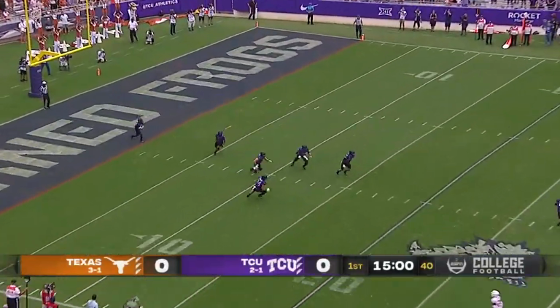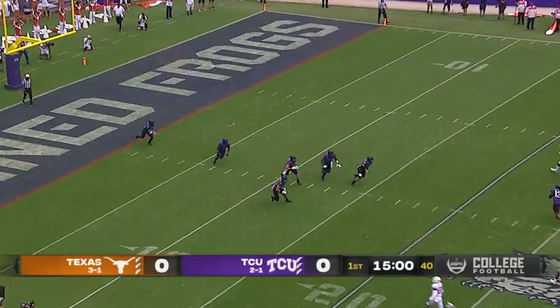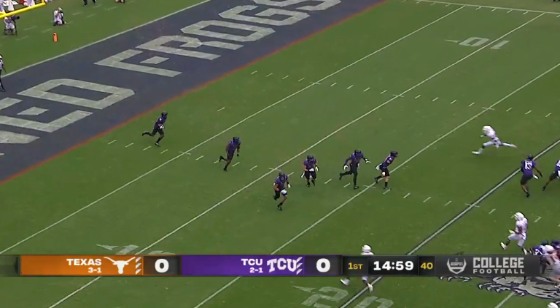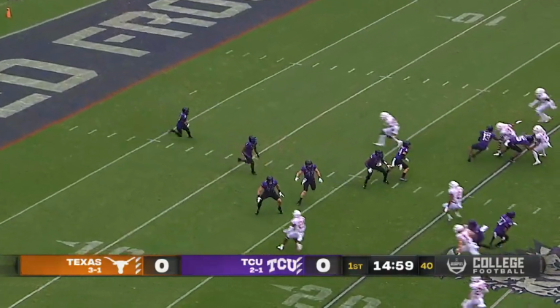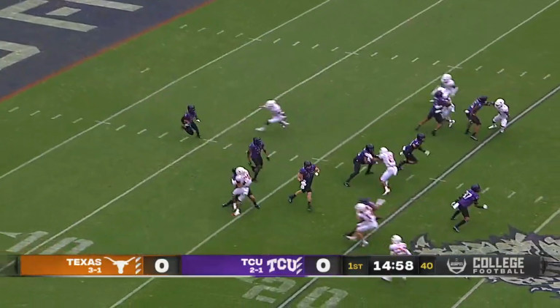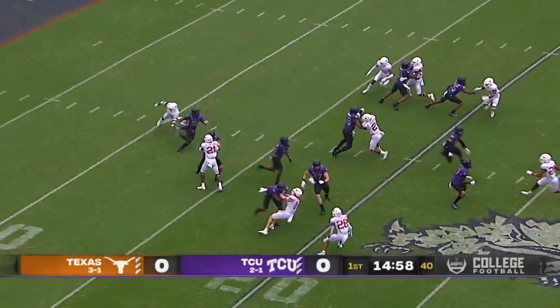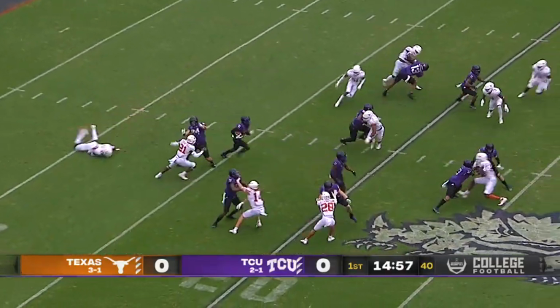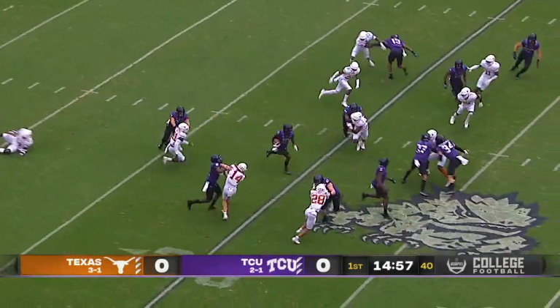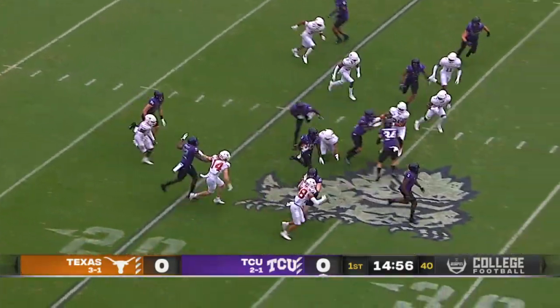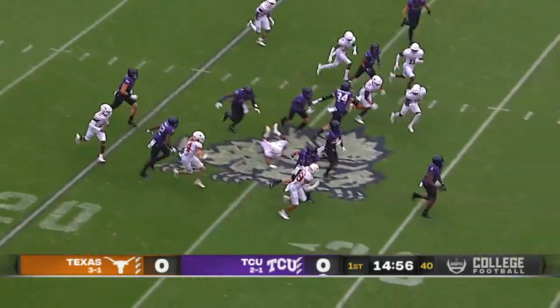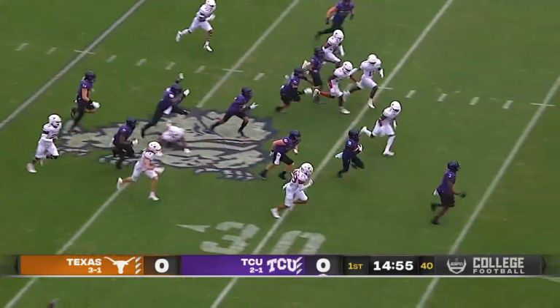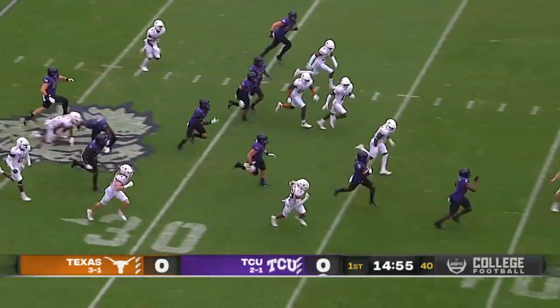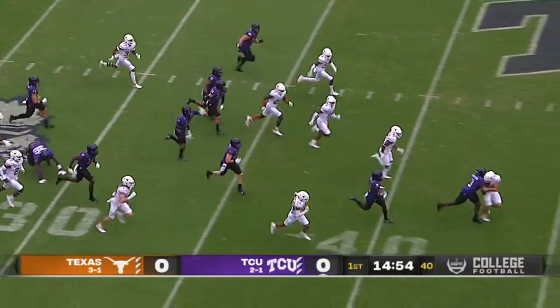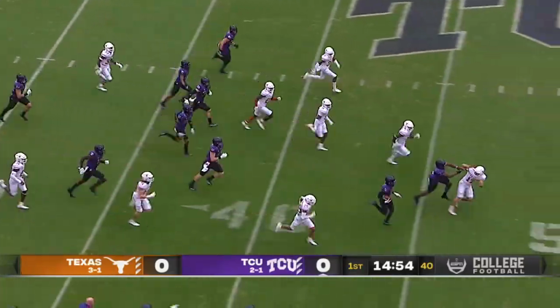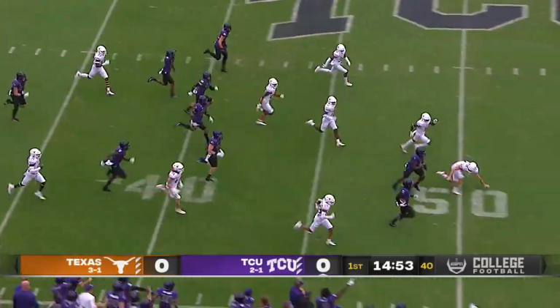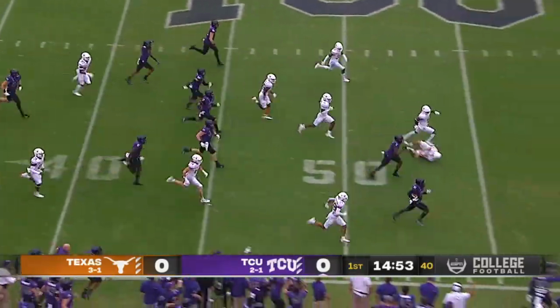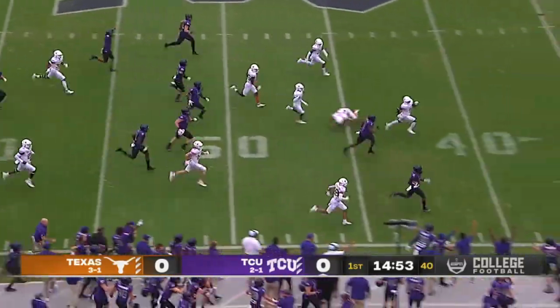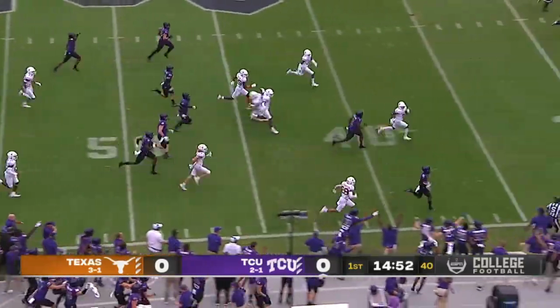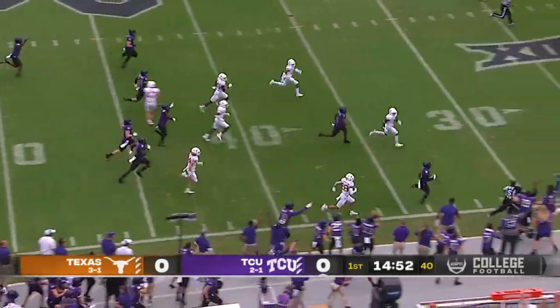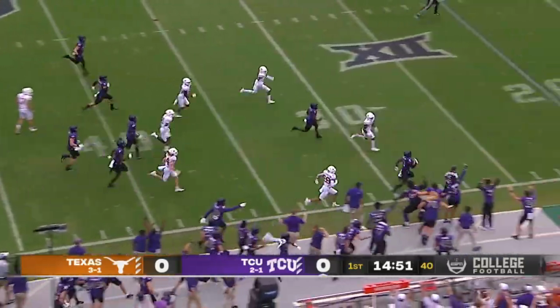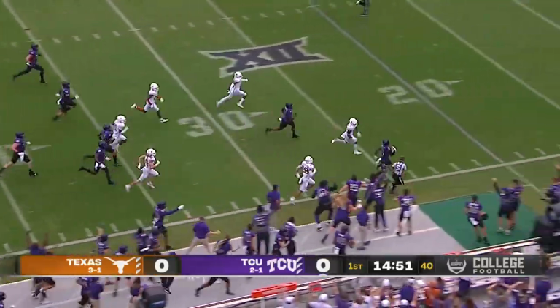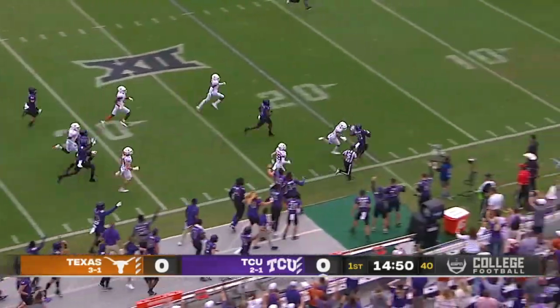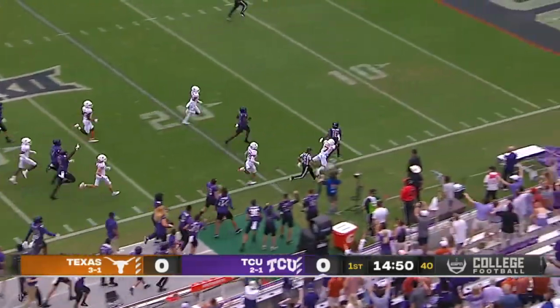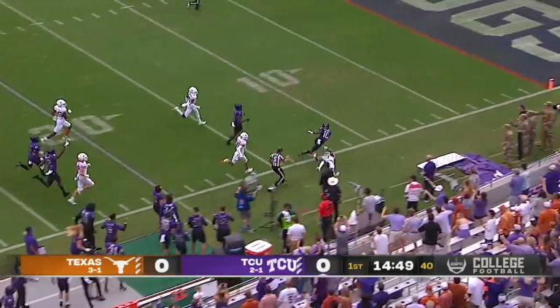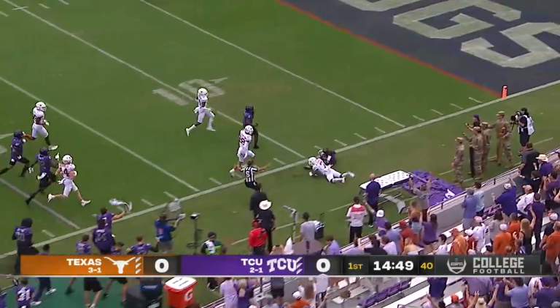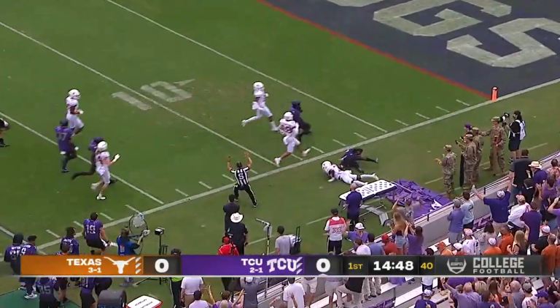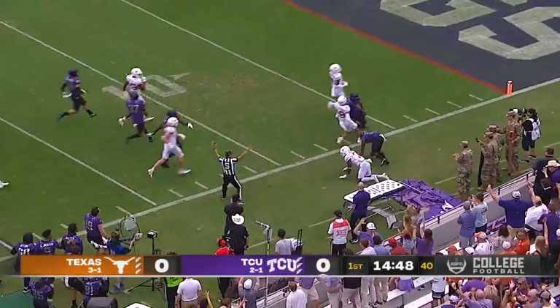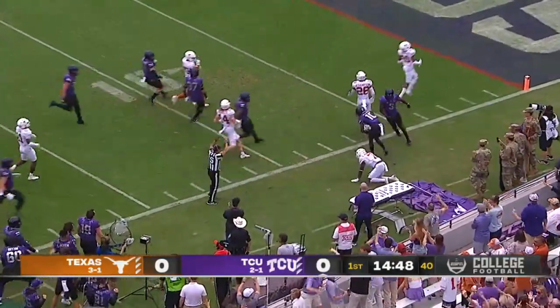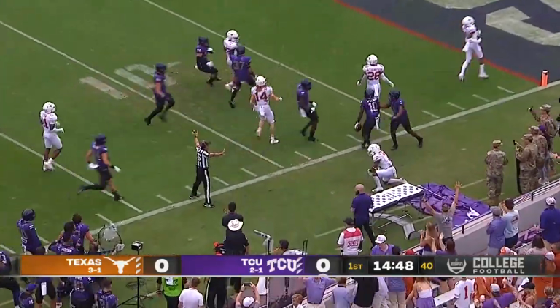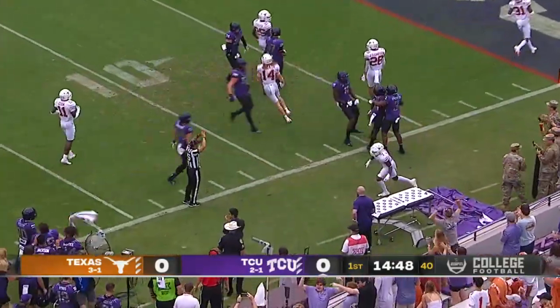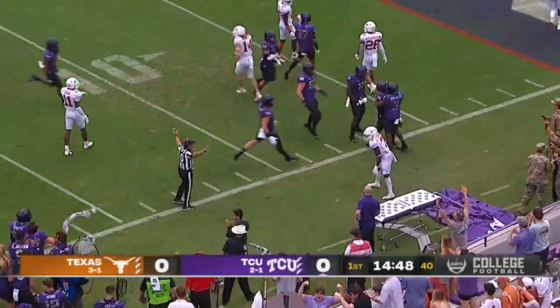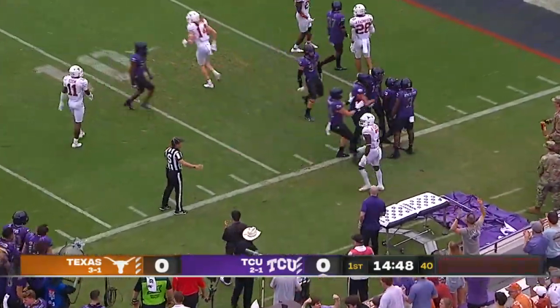Spielman will run it out, and he crosses the 20-yard line. Spielman has room inside the 40, inside the 20, and they finally get him down inside the 15-yard line.